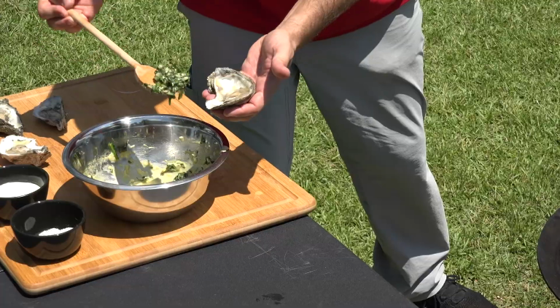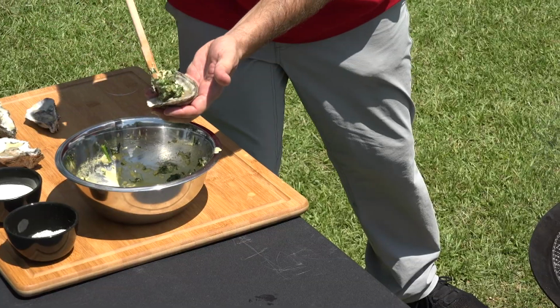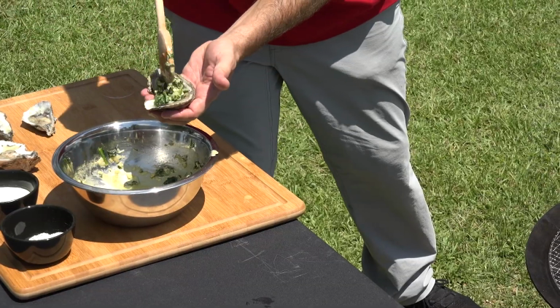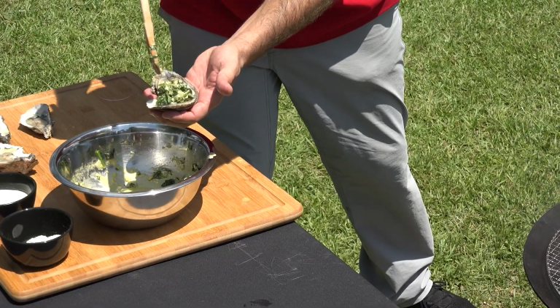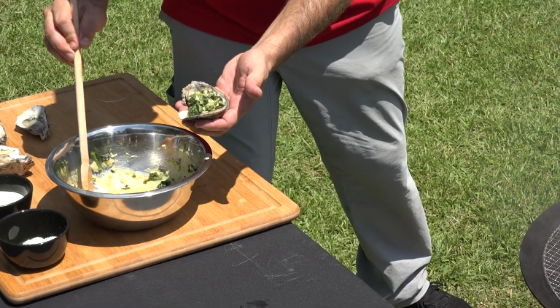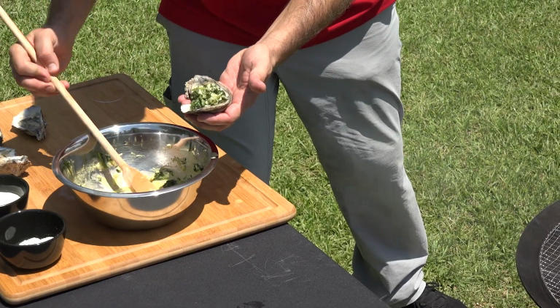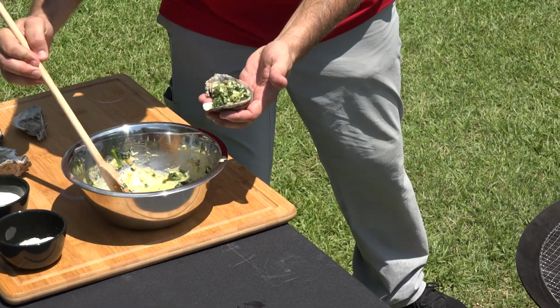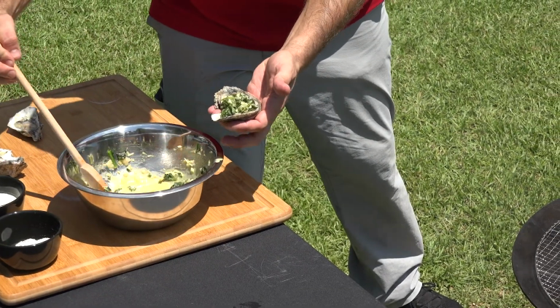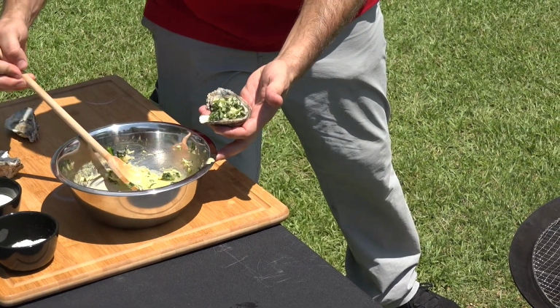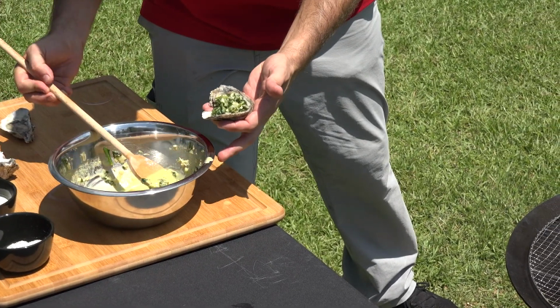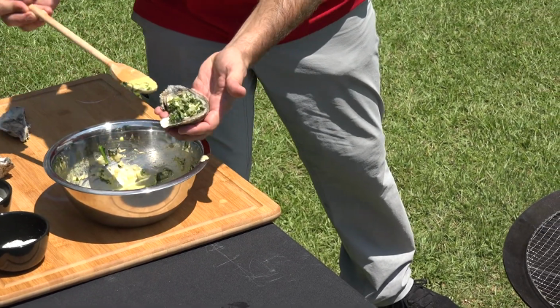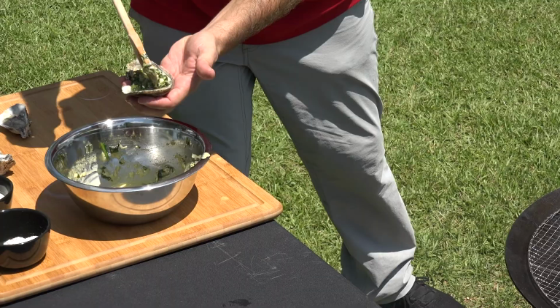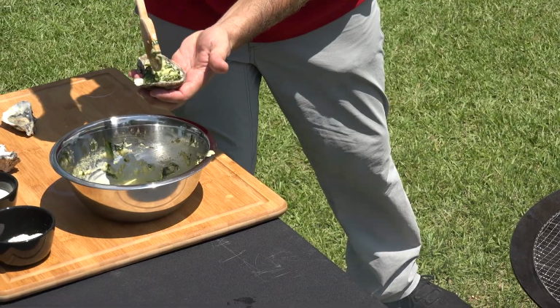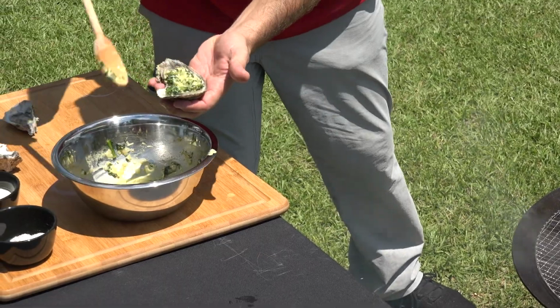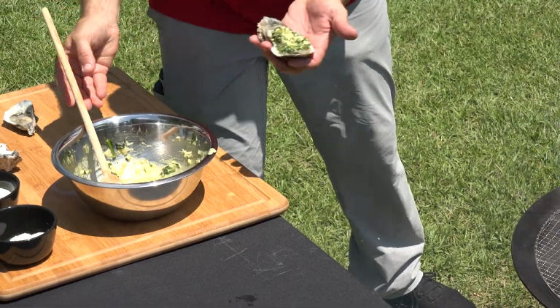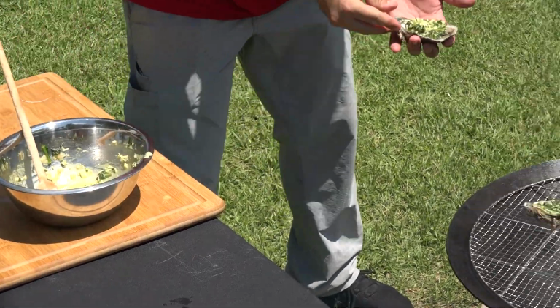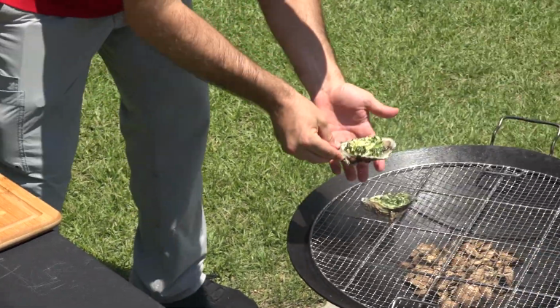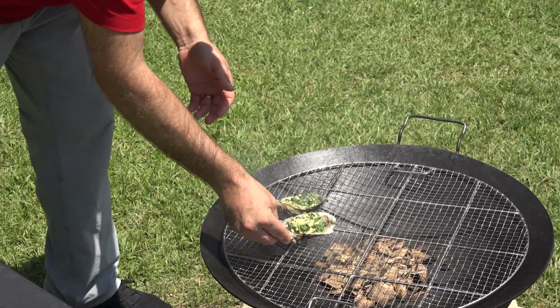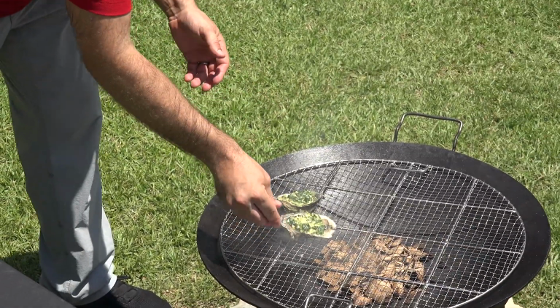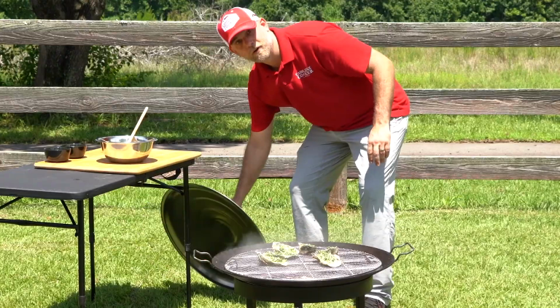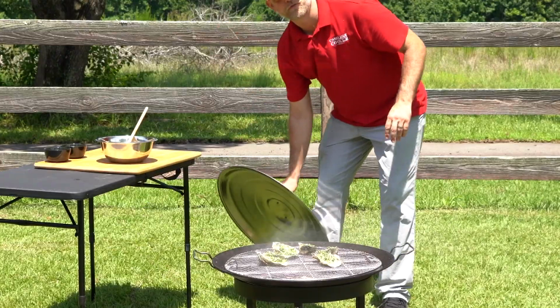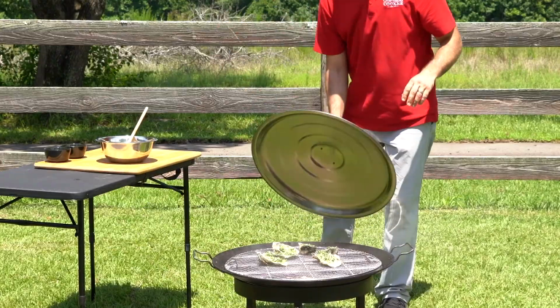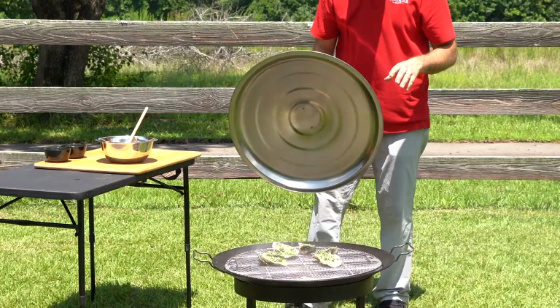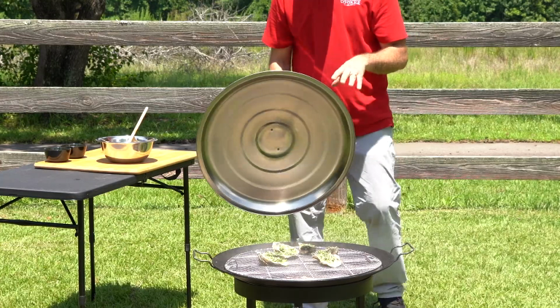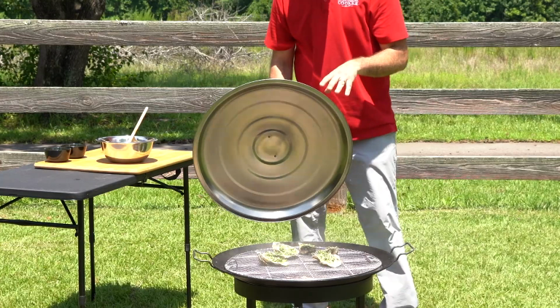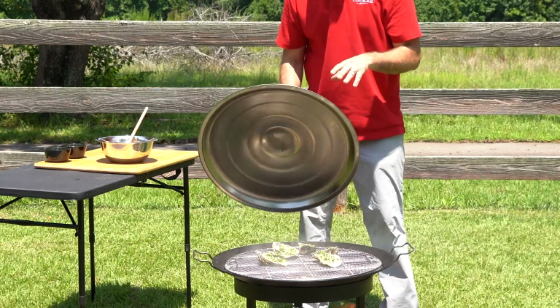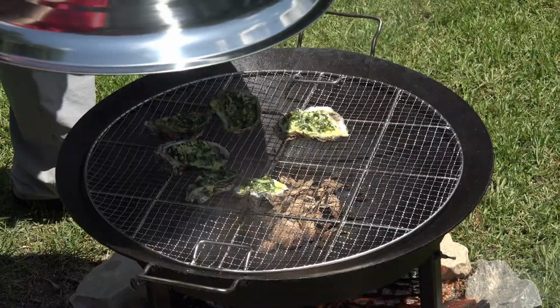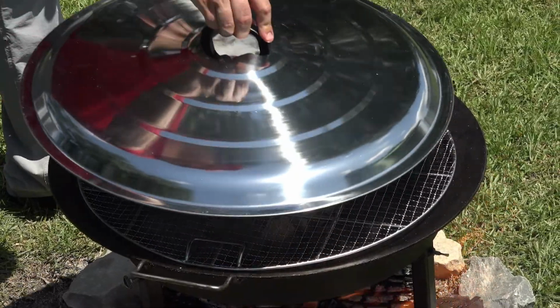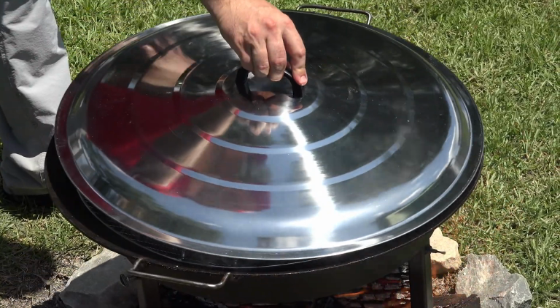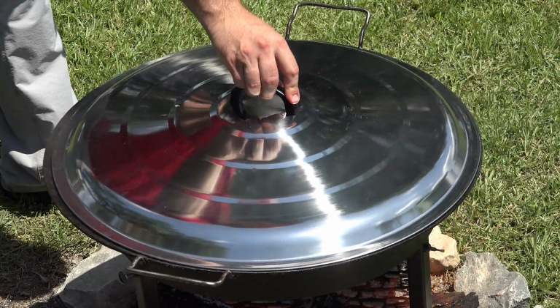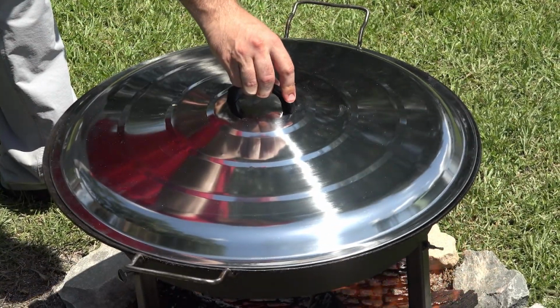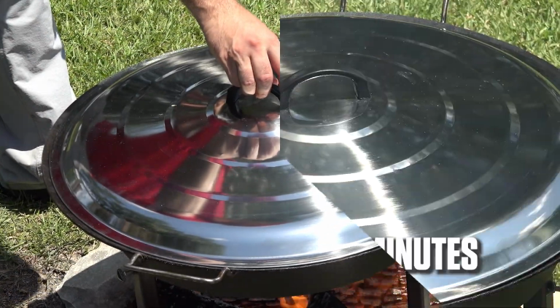We're going to take each oyster, put the topping right on top, just like that, and then set them right here. Since we've got our oysters filled up with the stuffing, we're going to put the descata lid back on there and let these smoke.